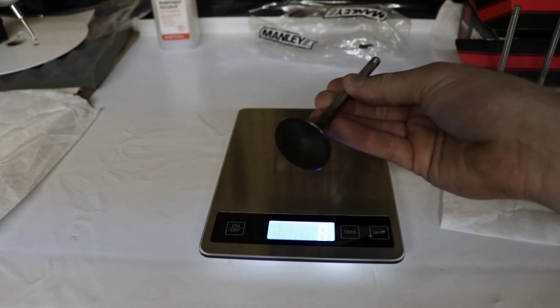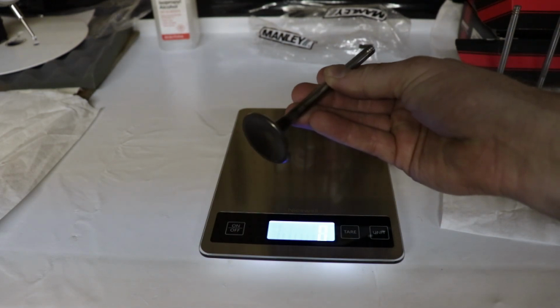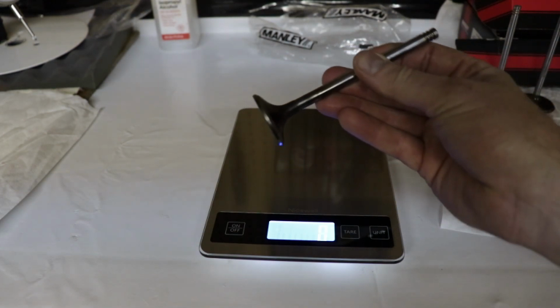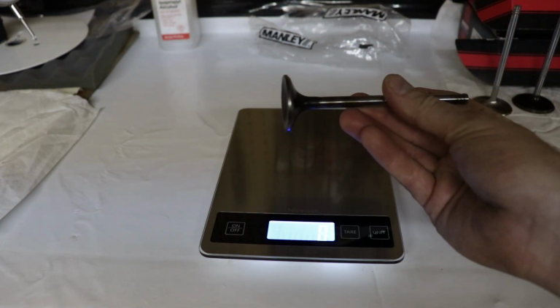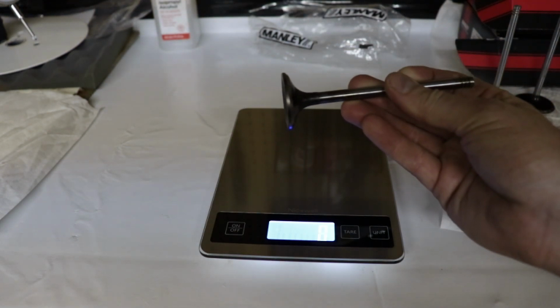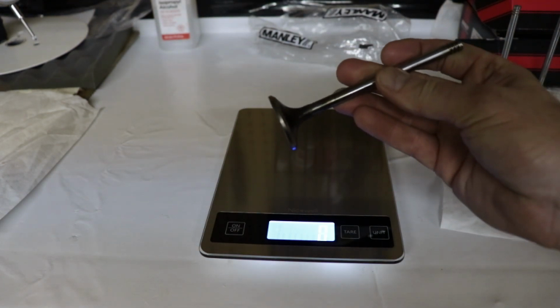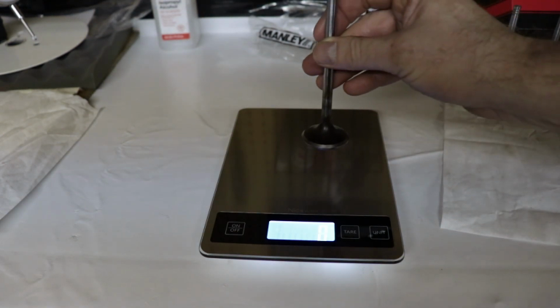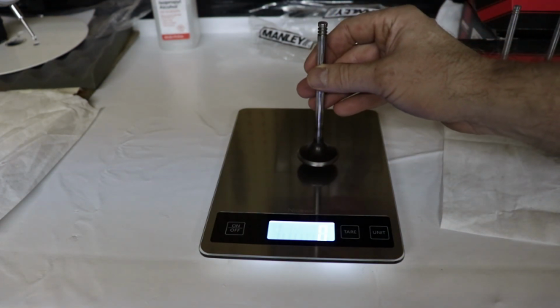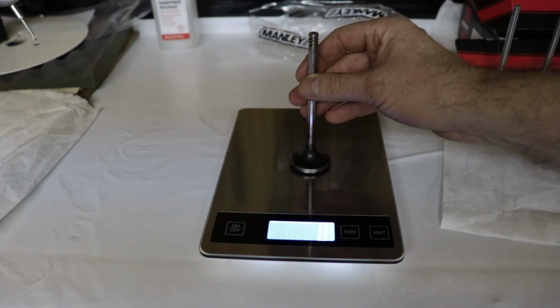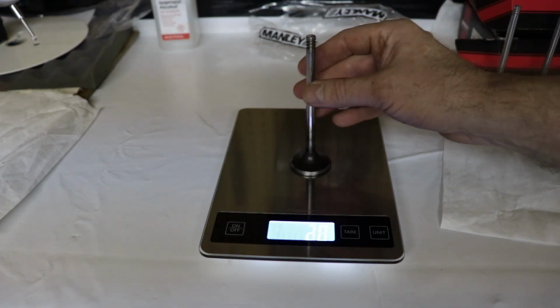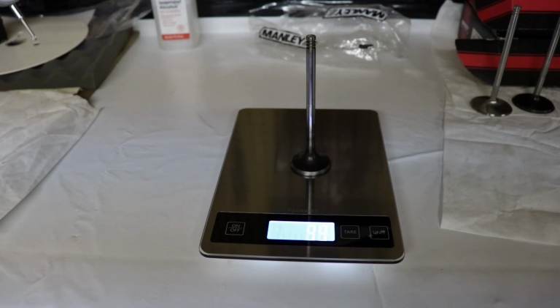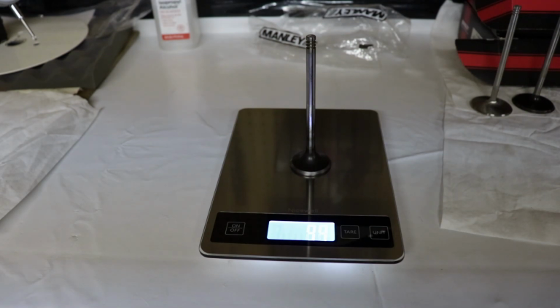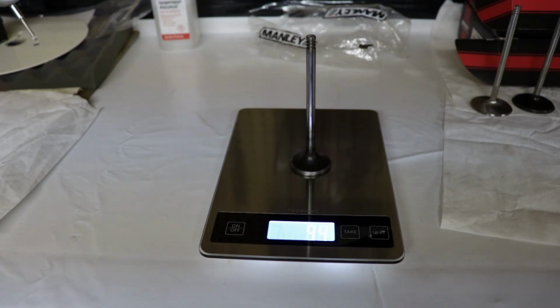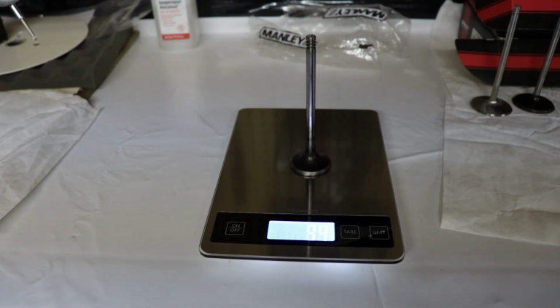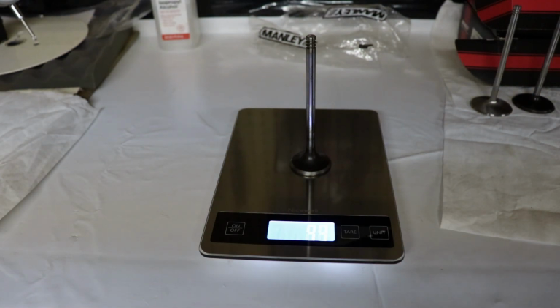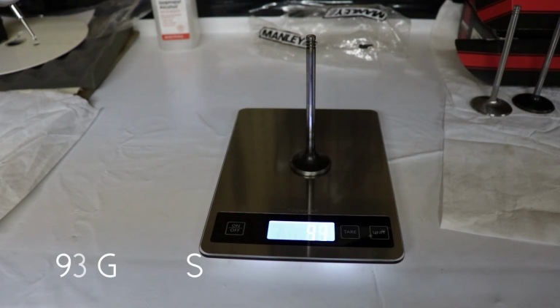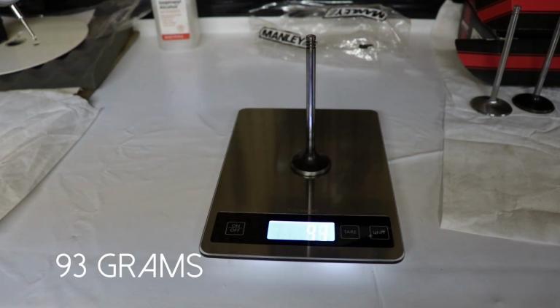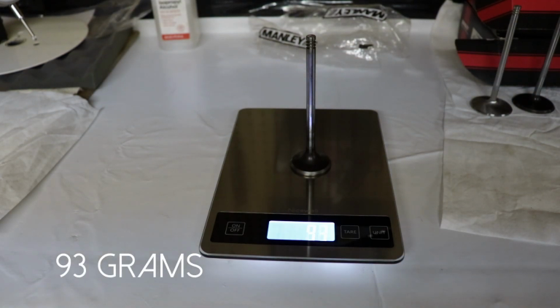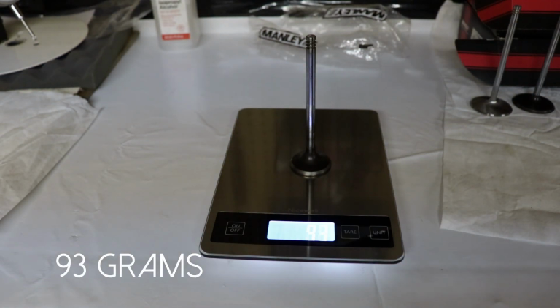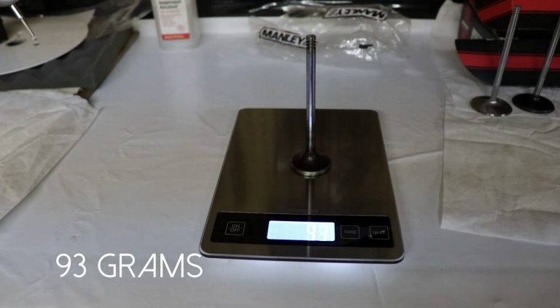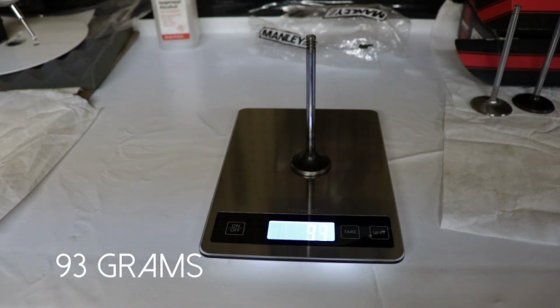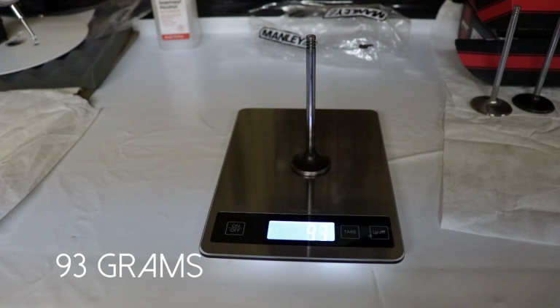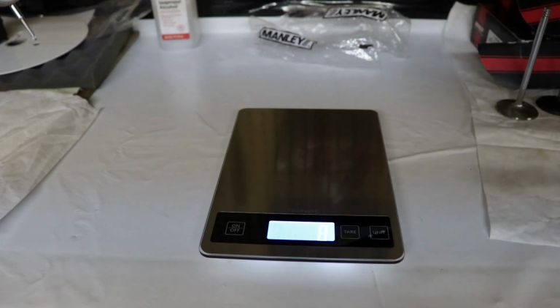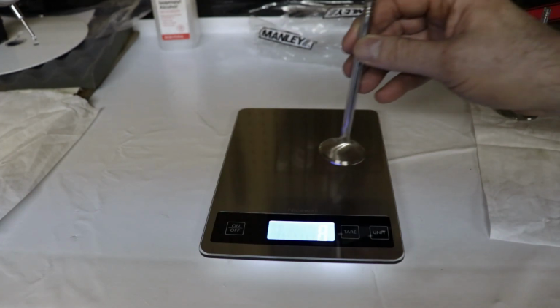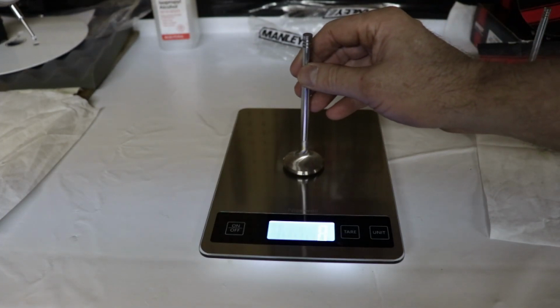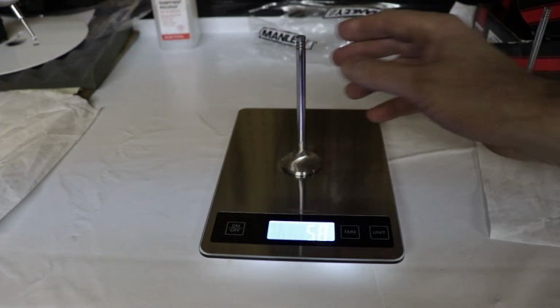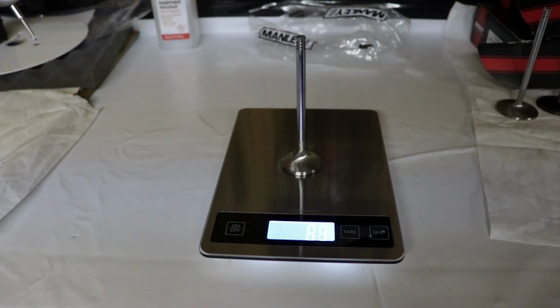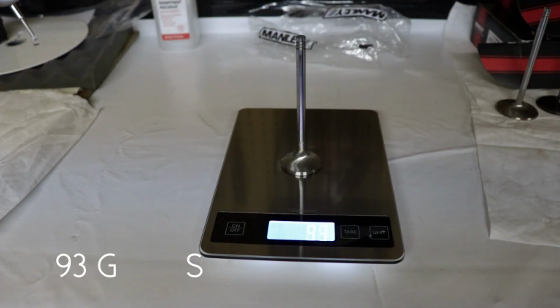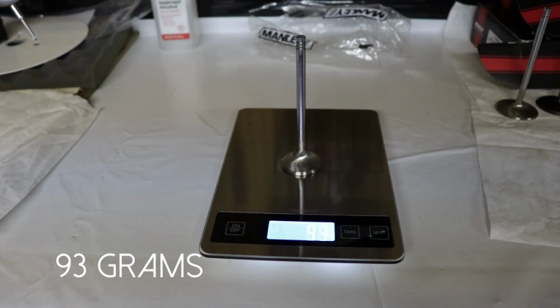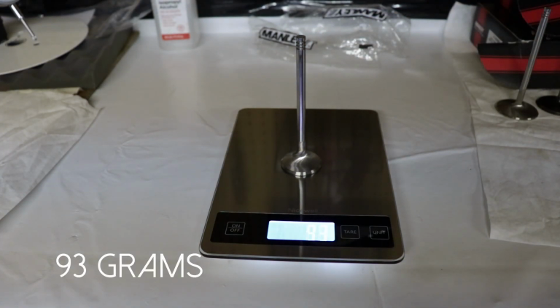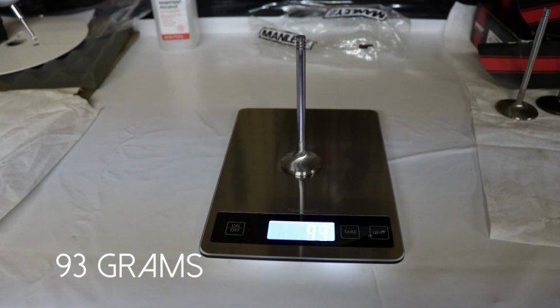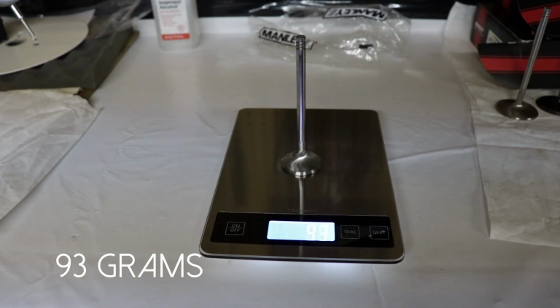Here we have the stock Hemi exhaust valve coming in at 93 grams, and the Manly Race Flow also at 93 grams.